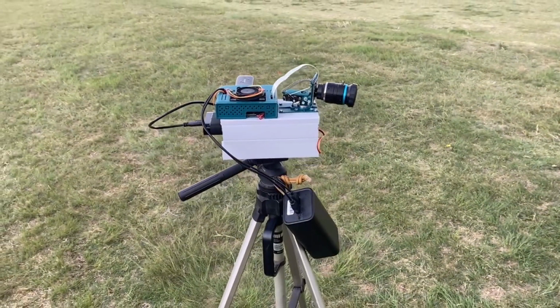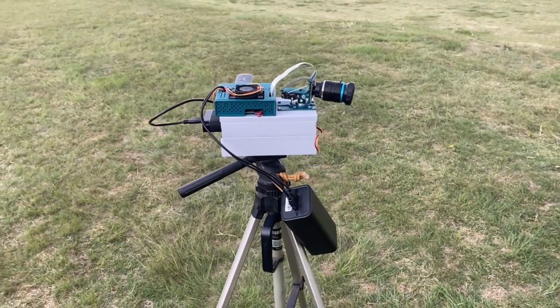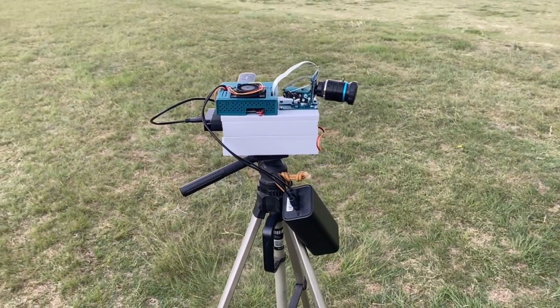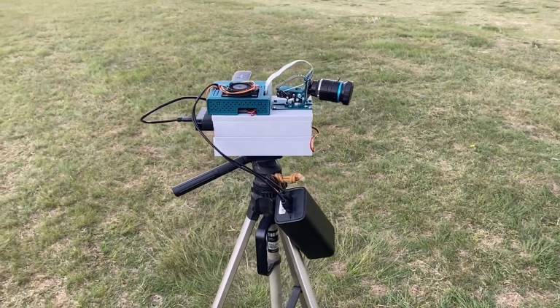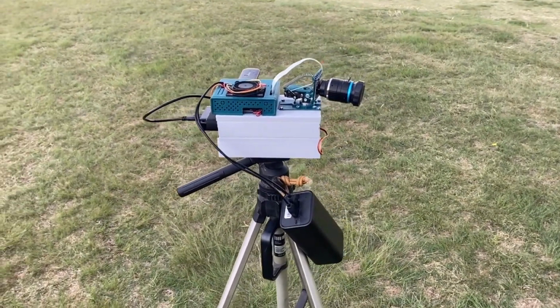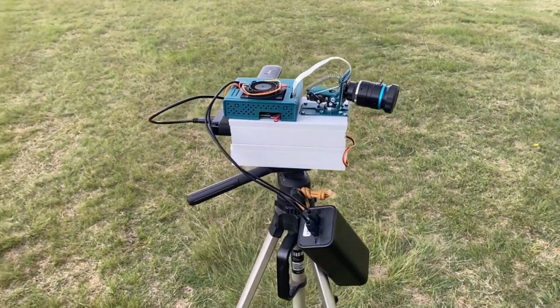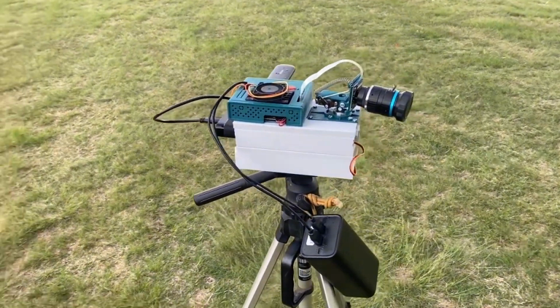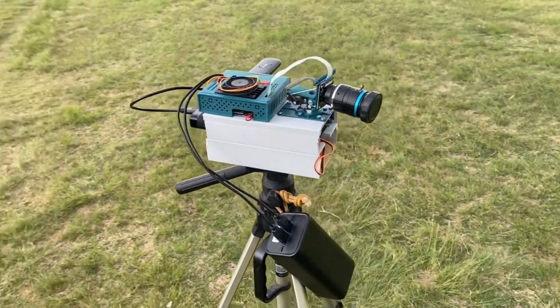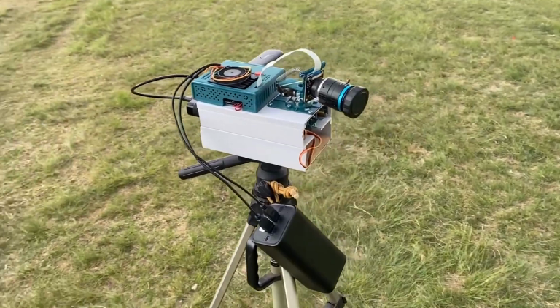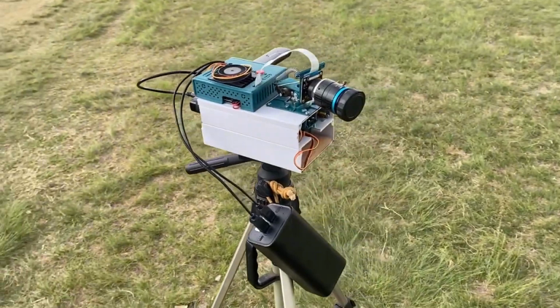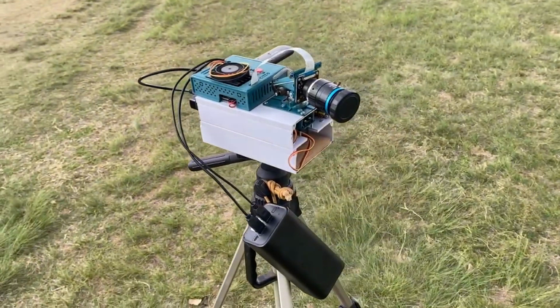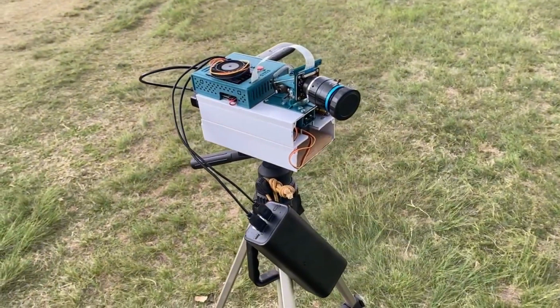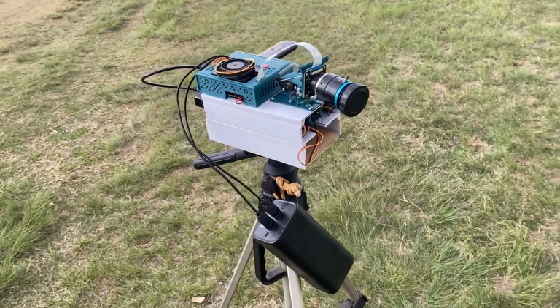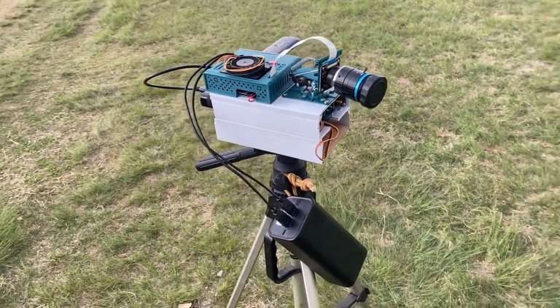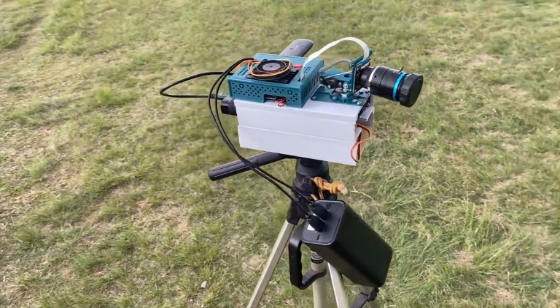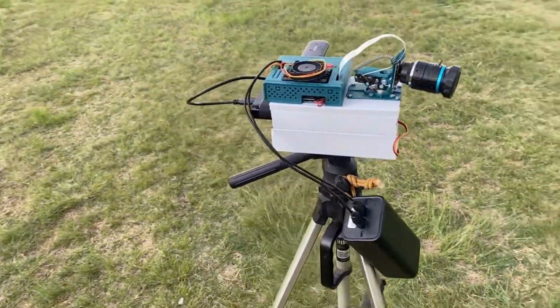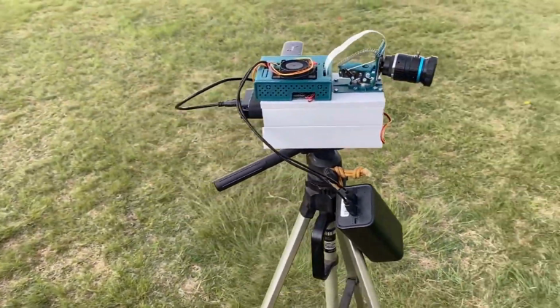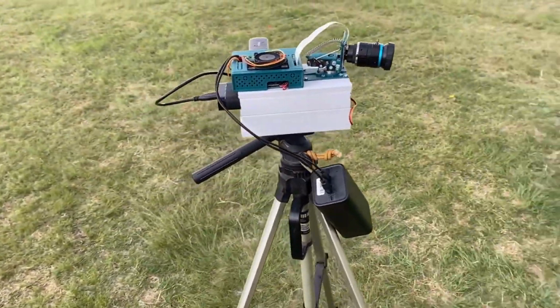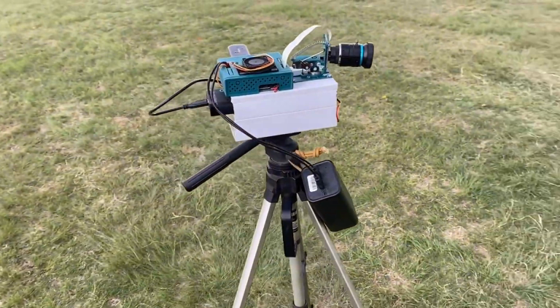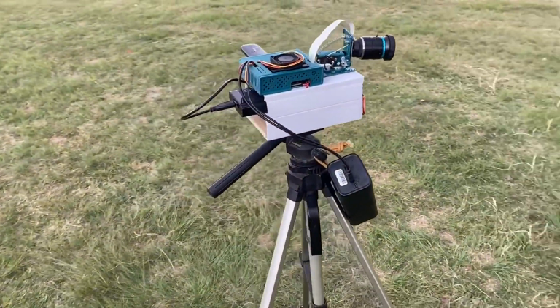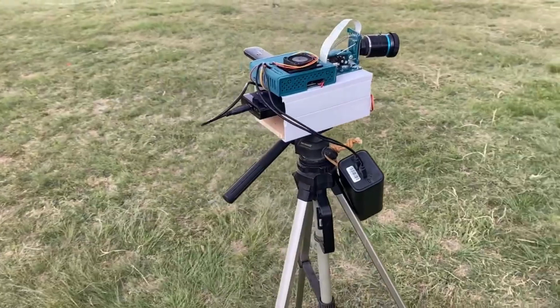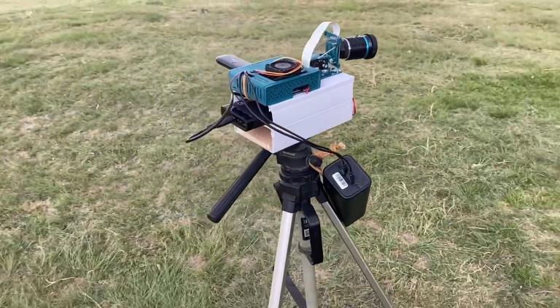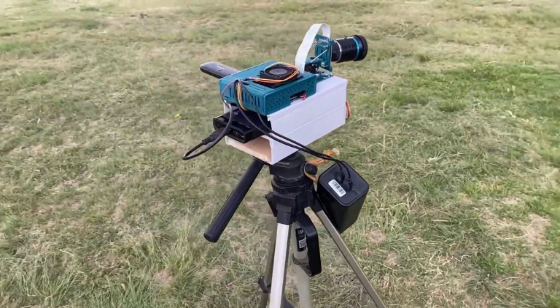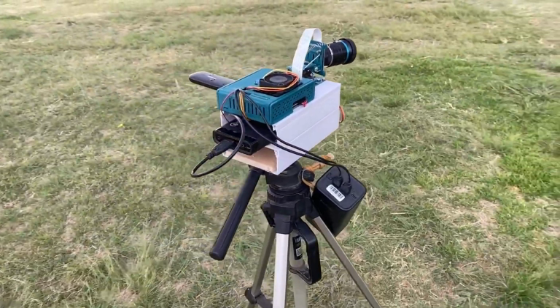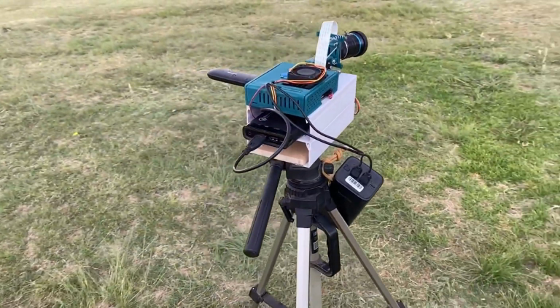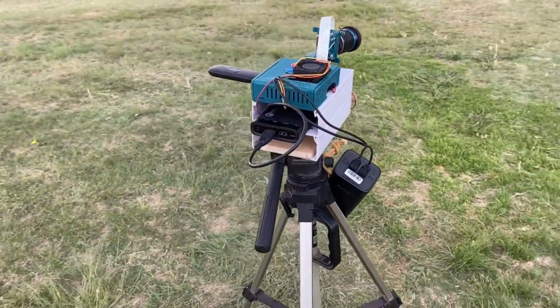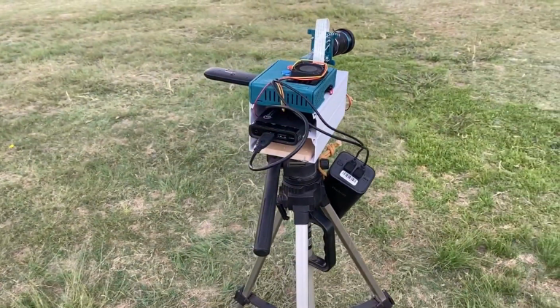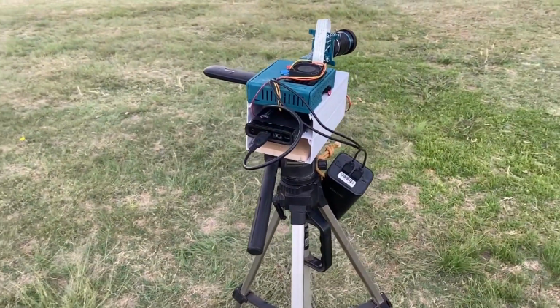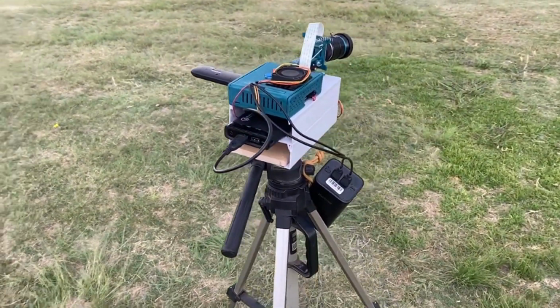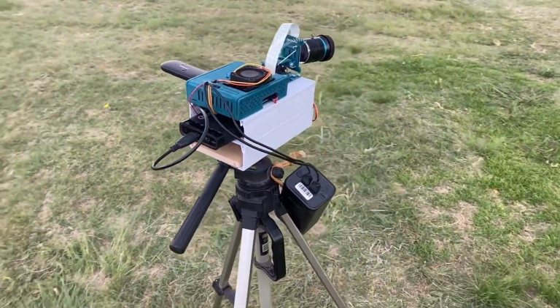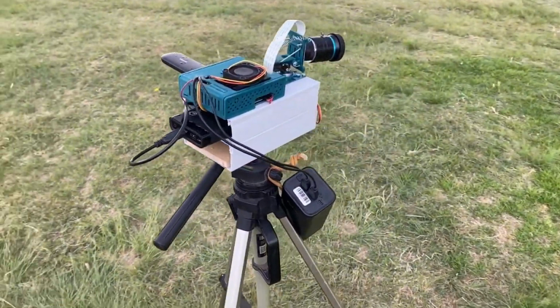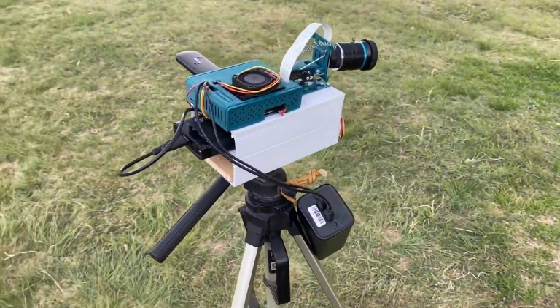Golfers will communicate with this system from a distance using a mobile application. The system will track the golf ball from its initial position and give golfers an estimate of where the golf ball landed.